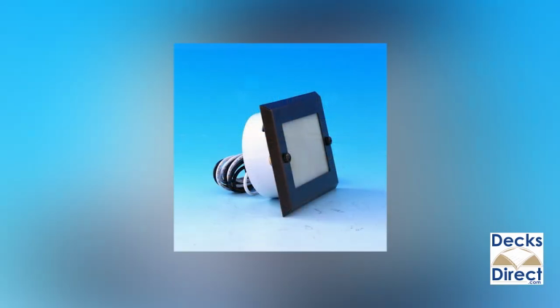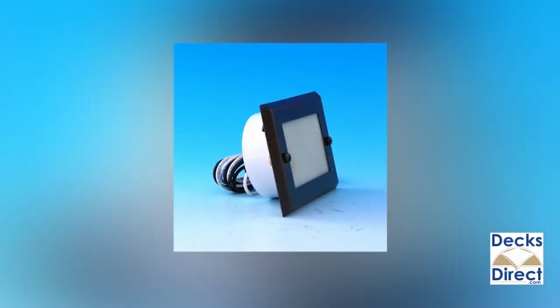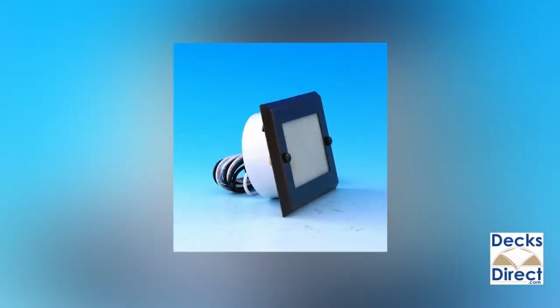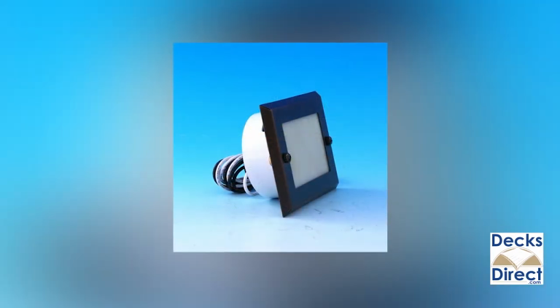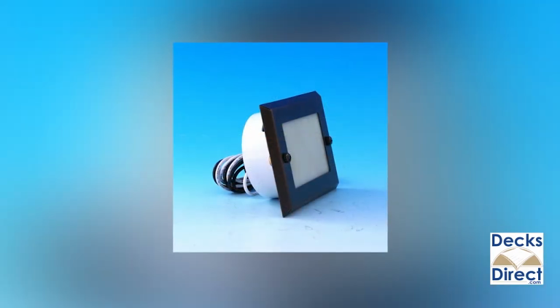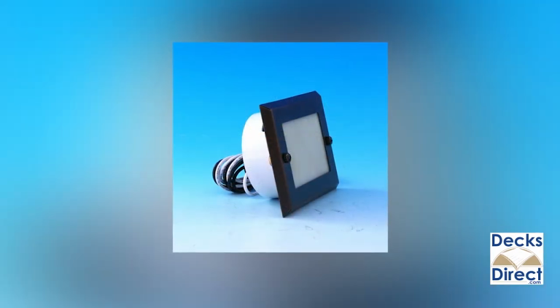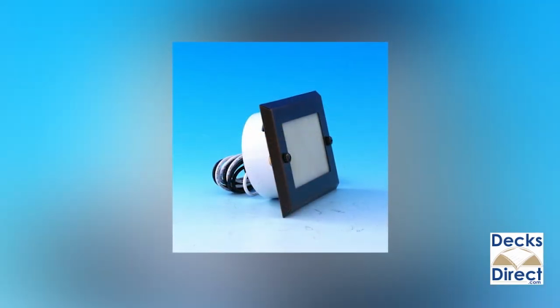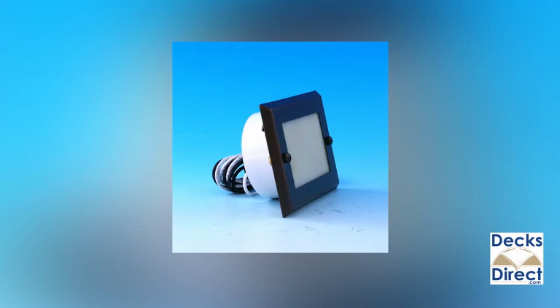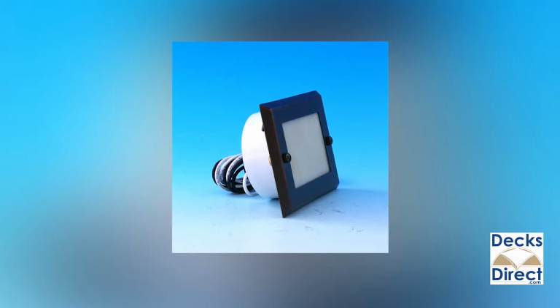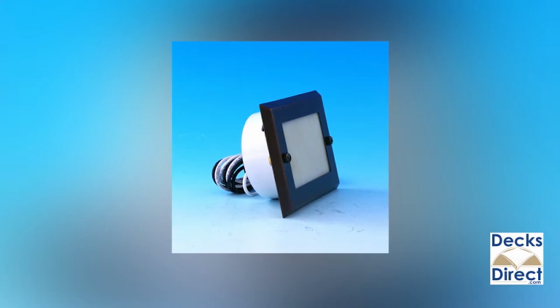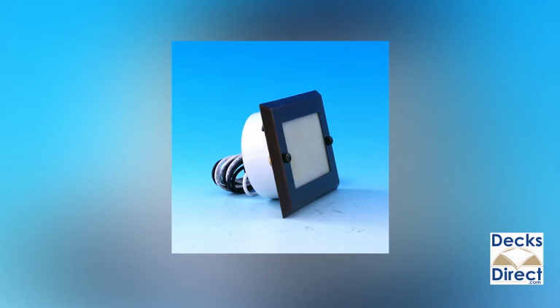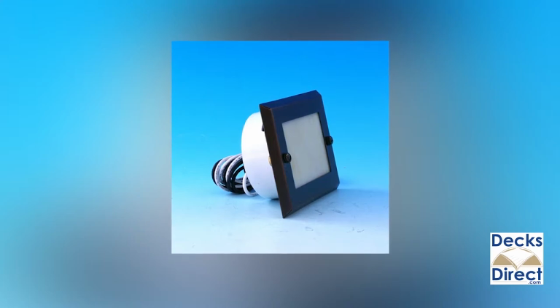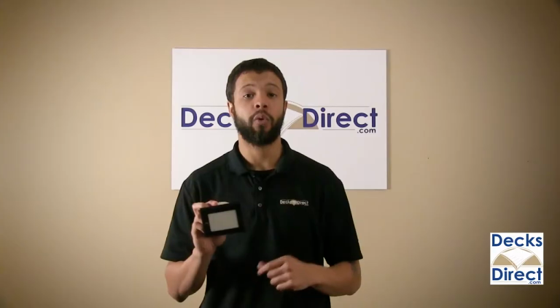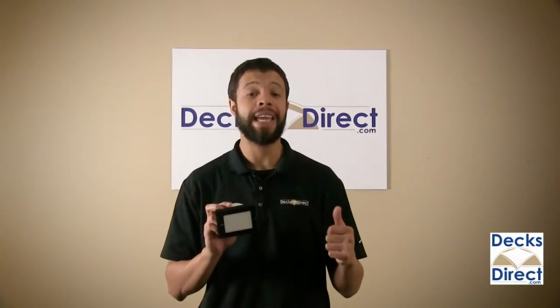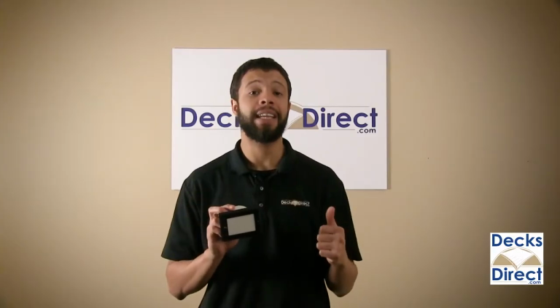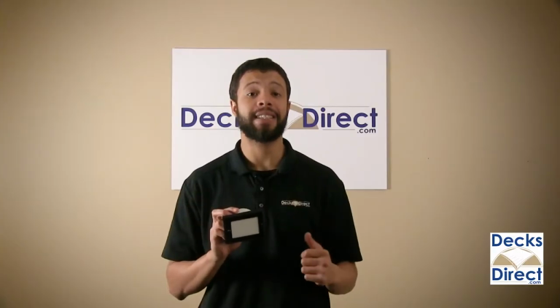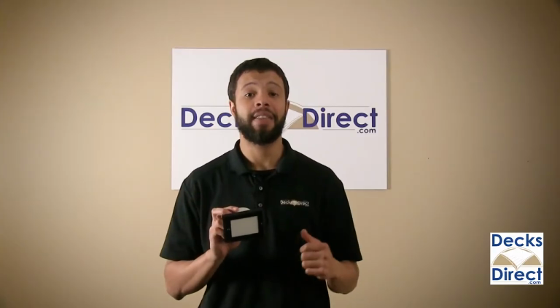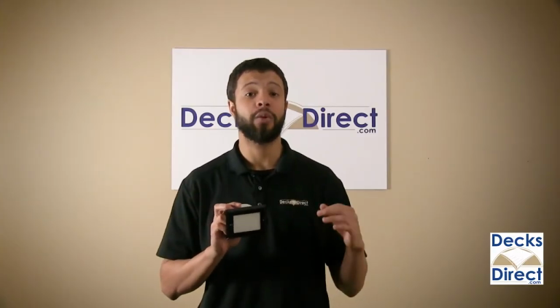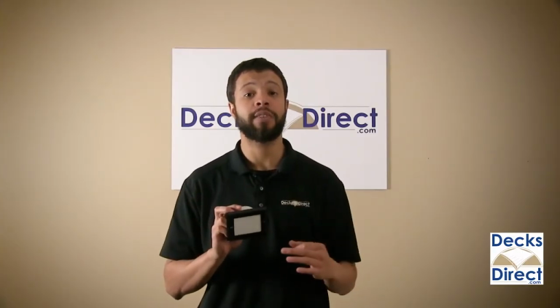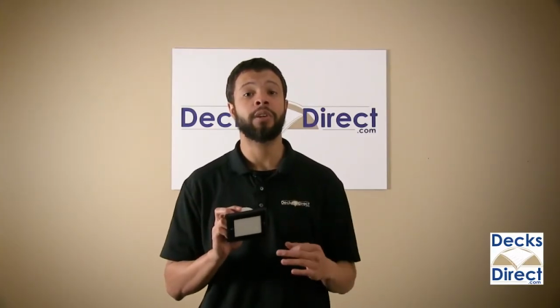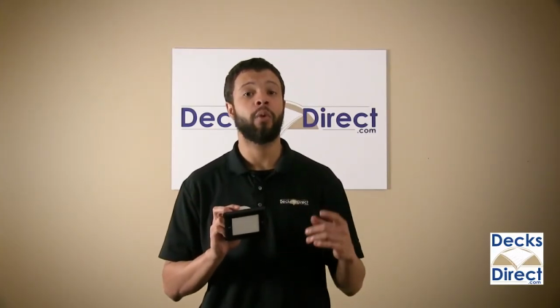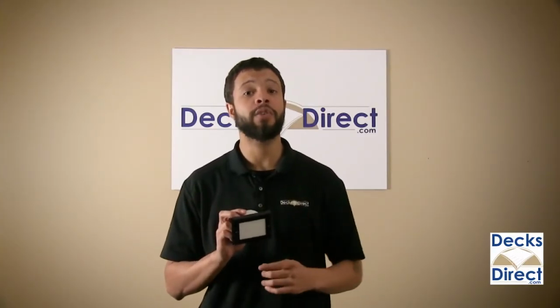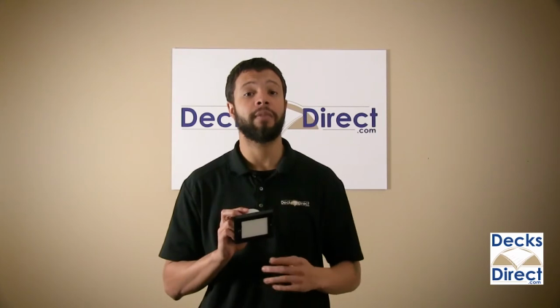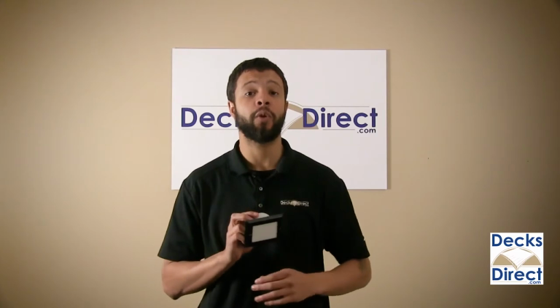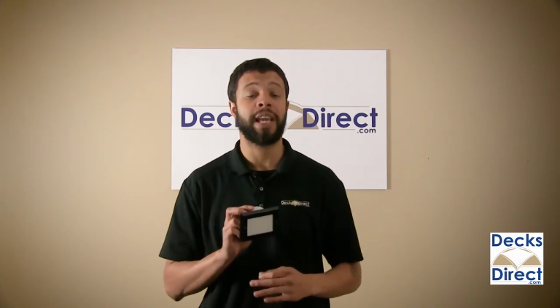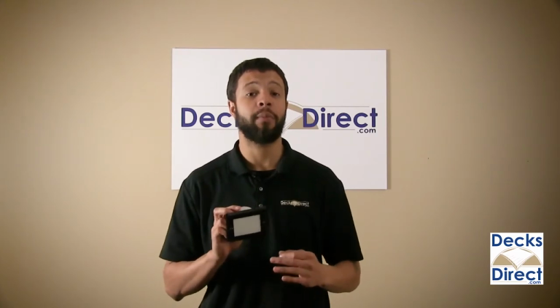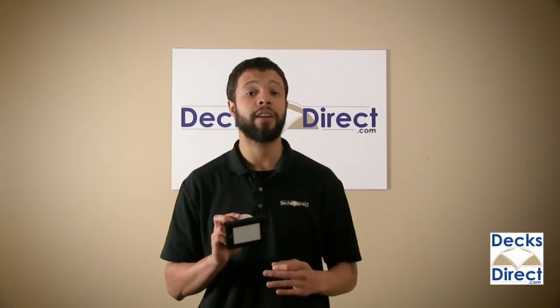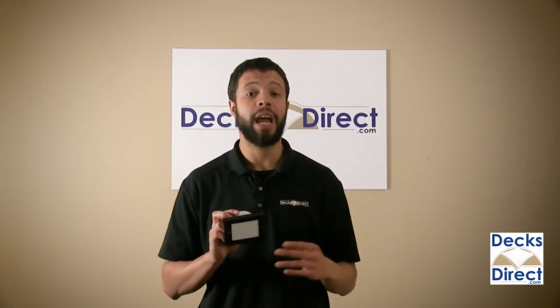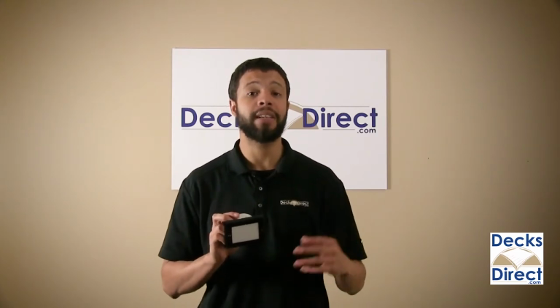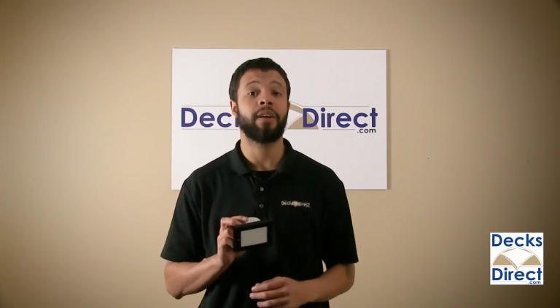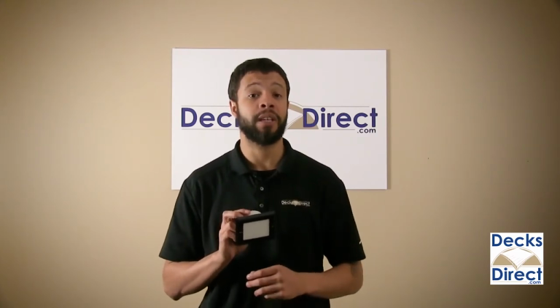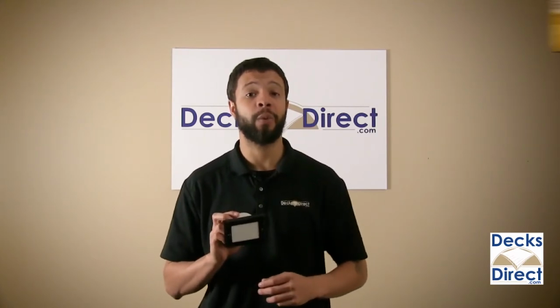Available in a wide variety of finishes, these lights can be purchased individually or in 8-light kits that include a transformer, 100 feet of low voltage landscape wire, and the necessary mounting hardware.